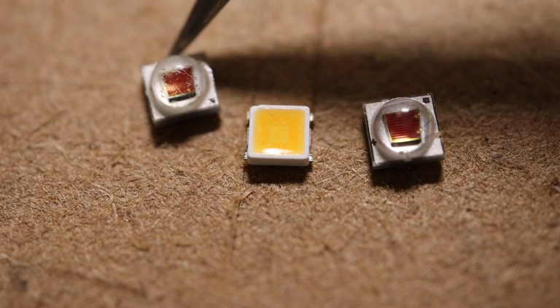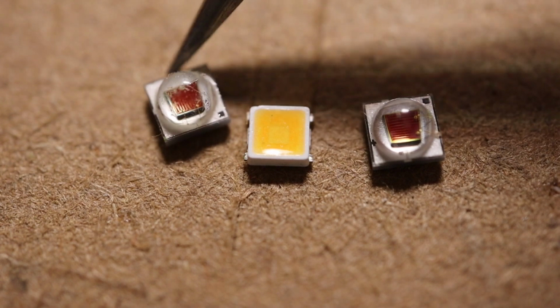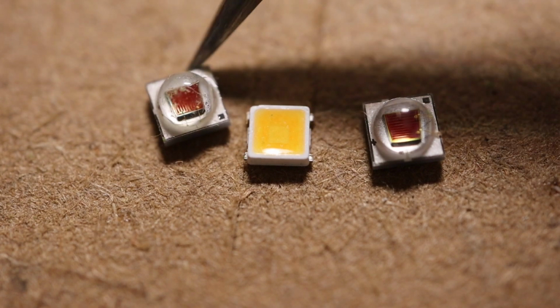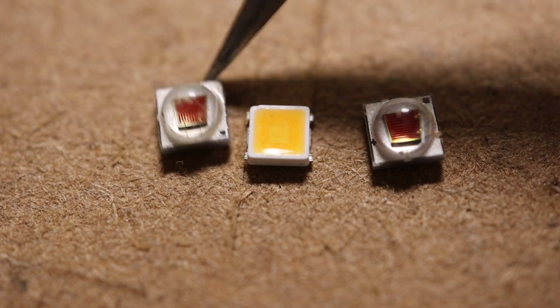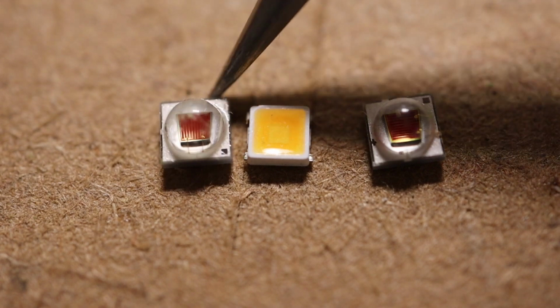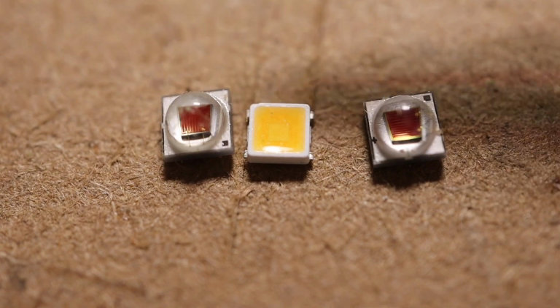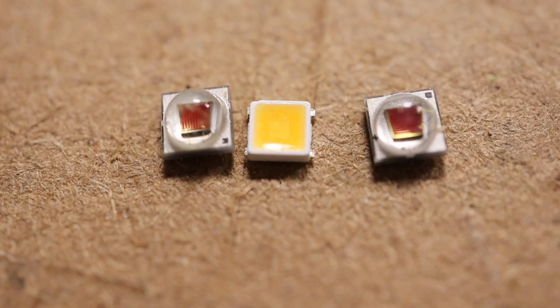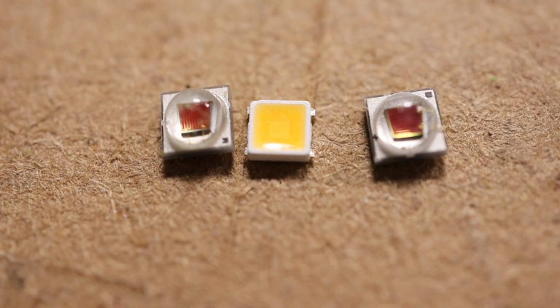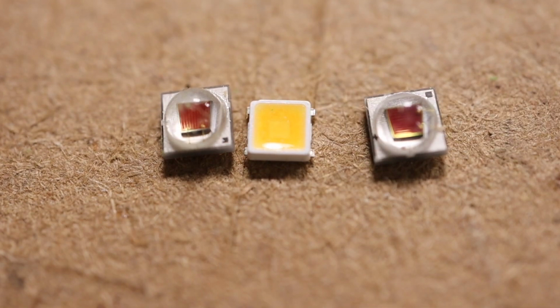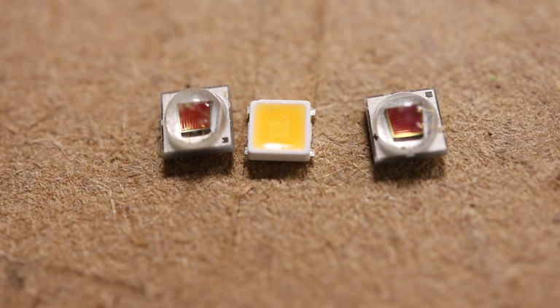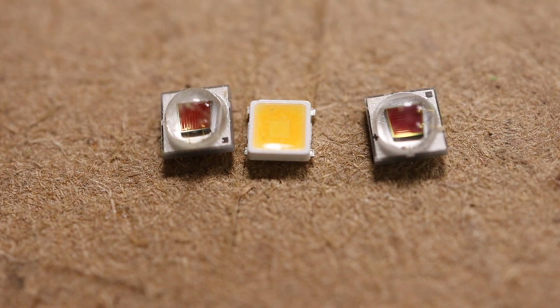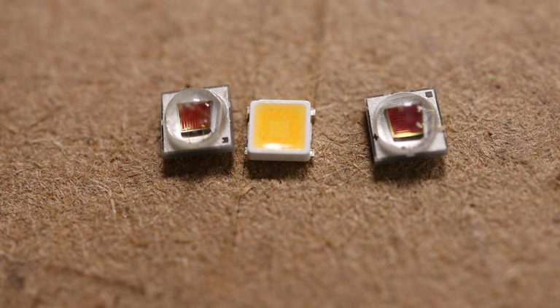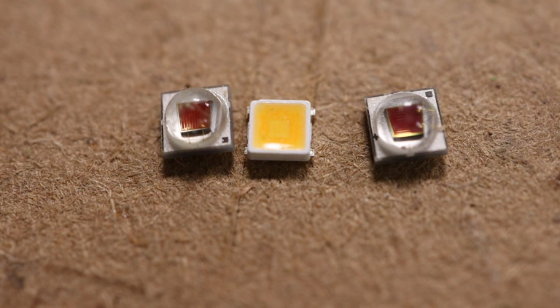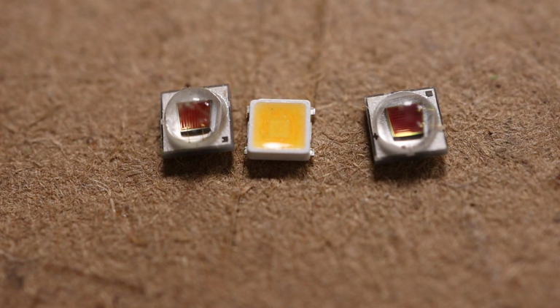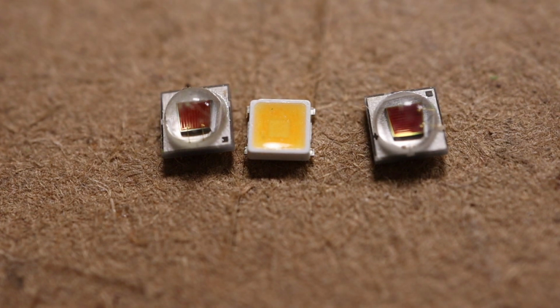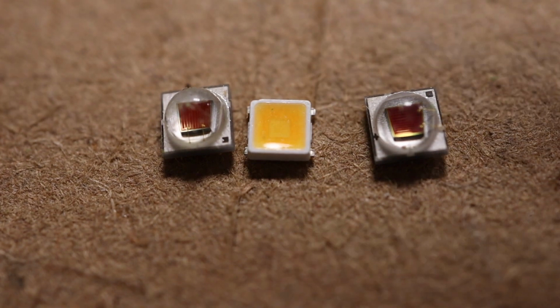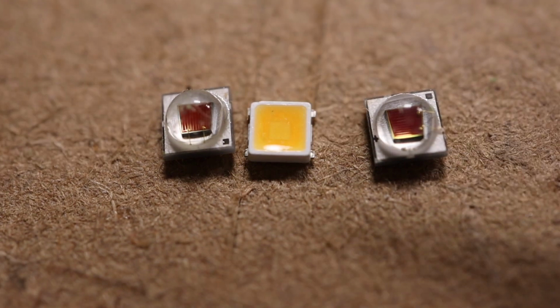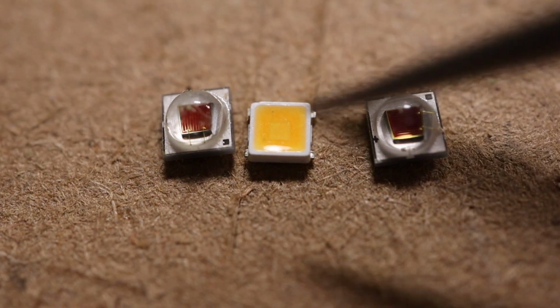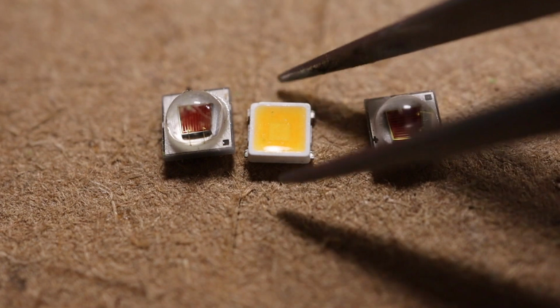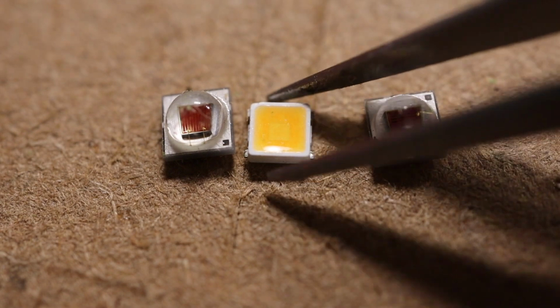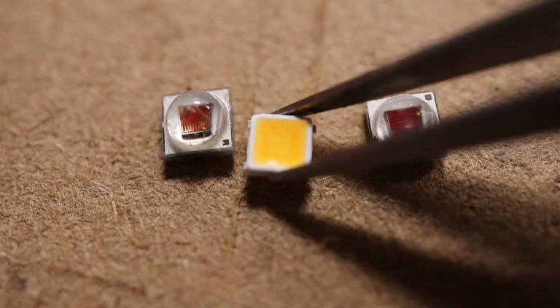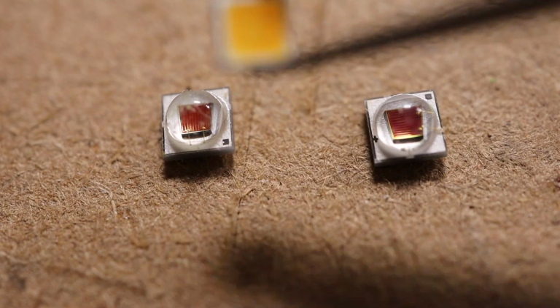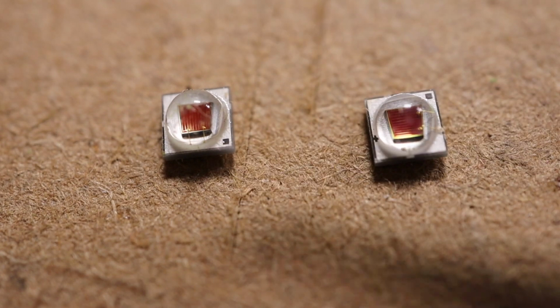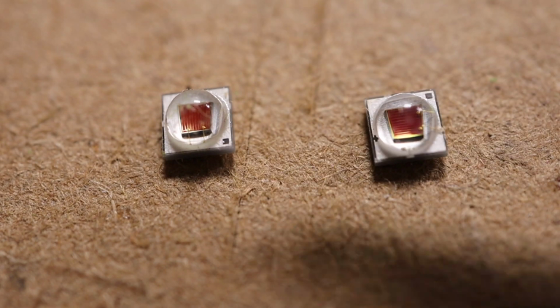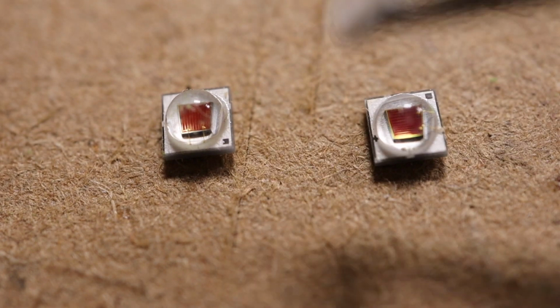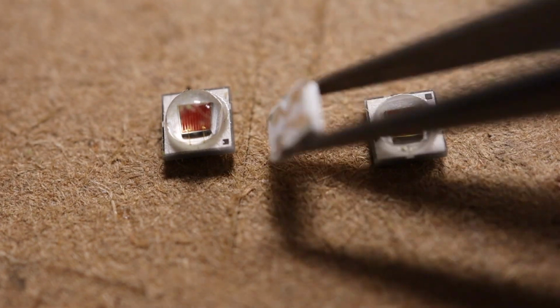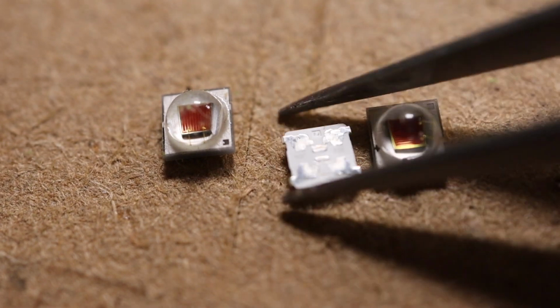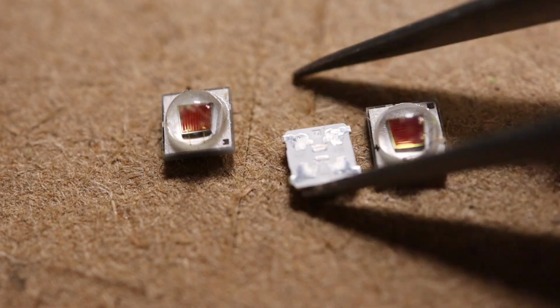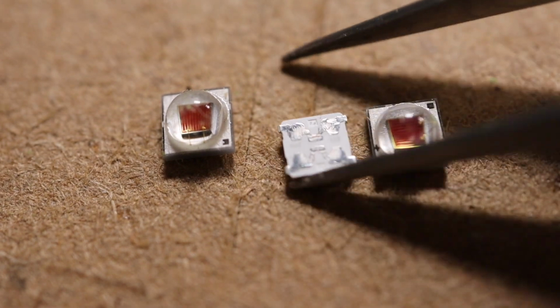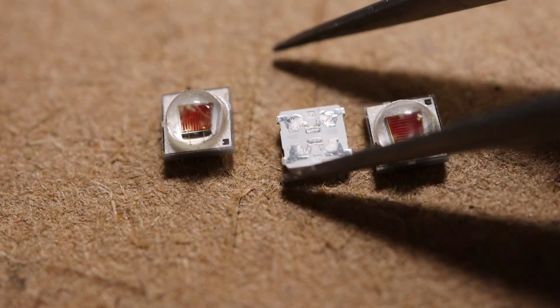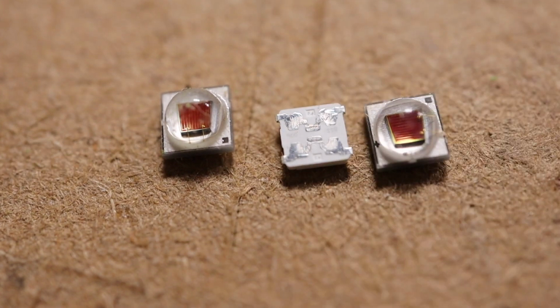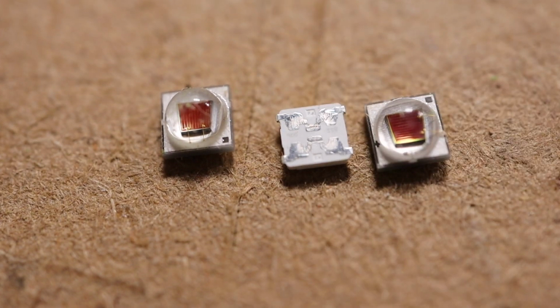Some time ago I bought LED chips to build an LED grow light. I haven't built the LED grow light yet, but today I'm gonna have some fun and put electricity on these chips.